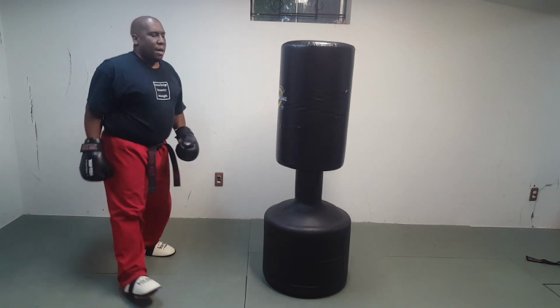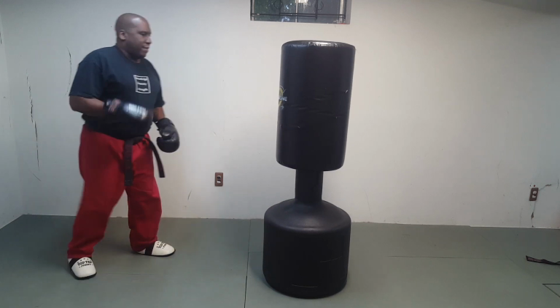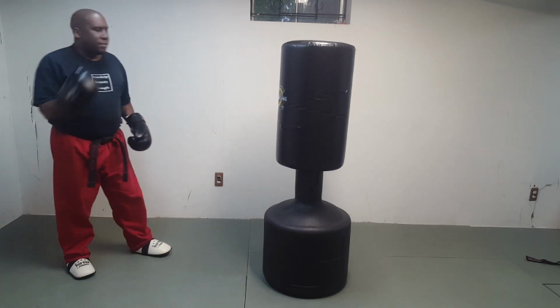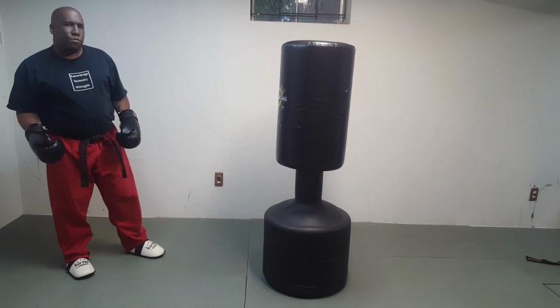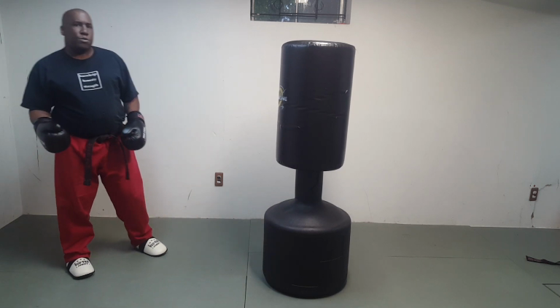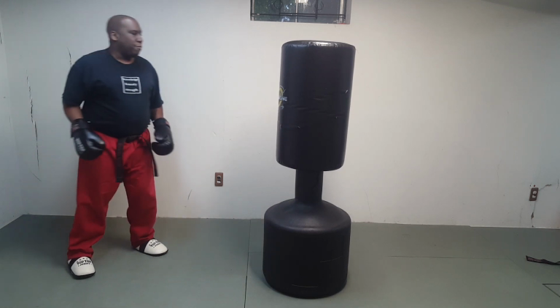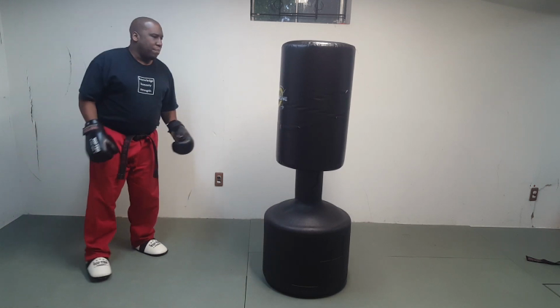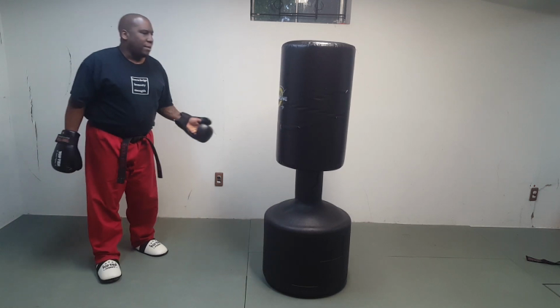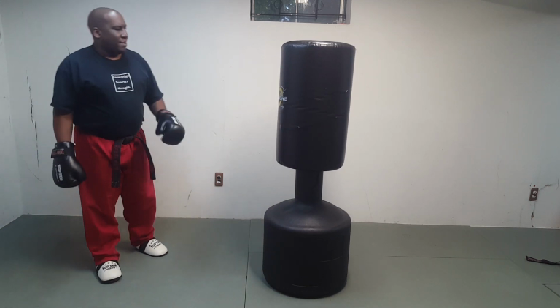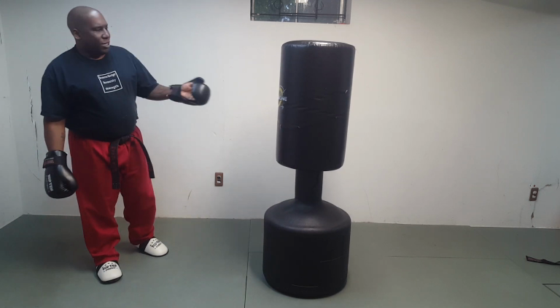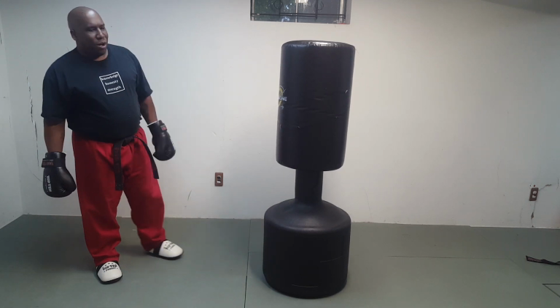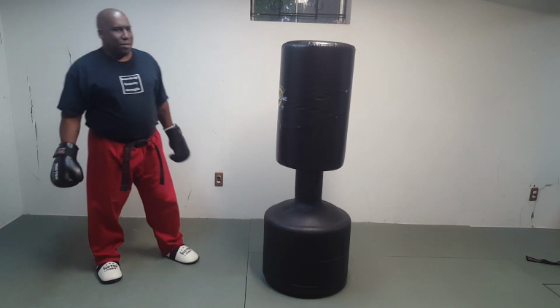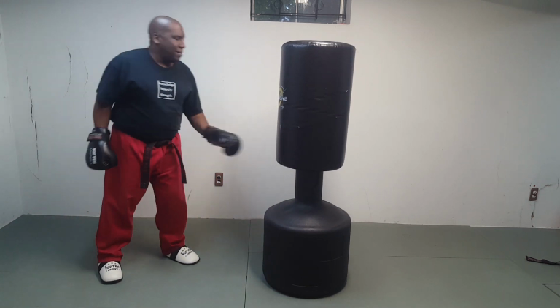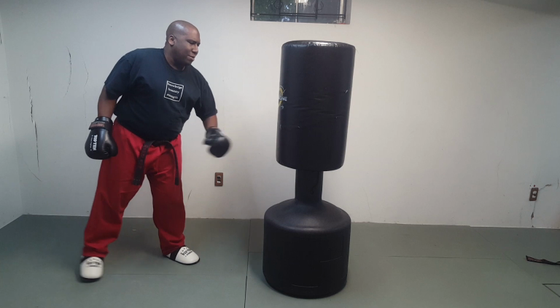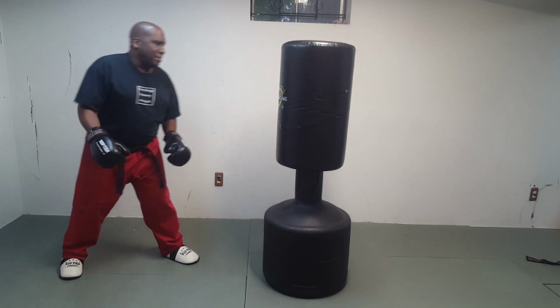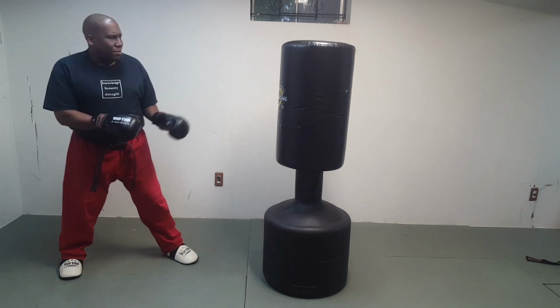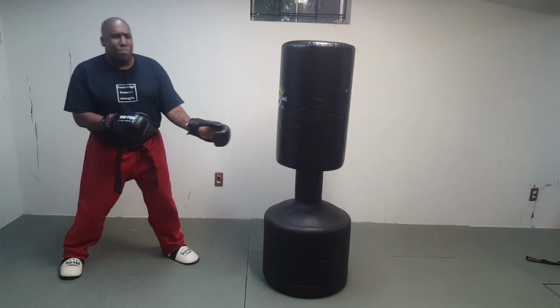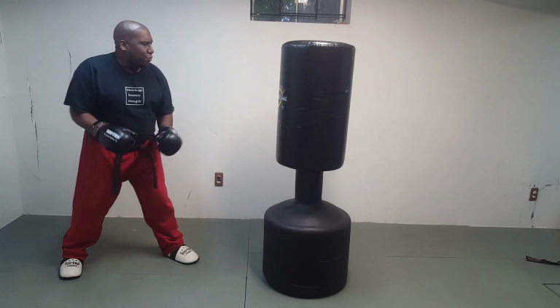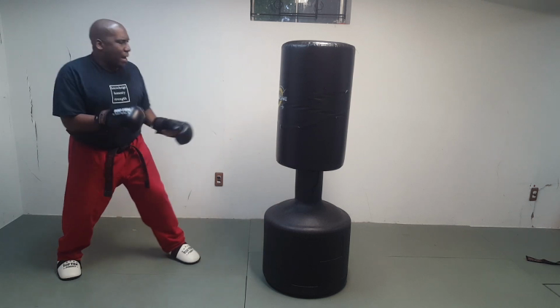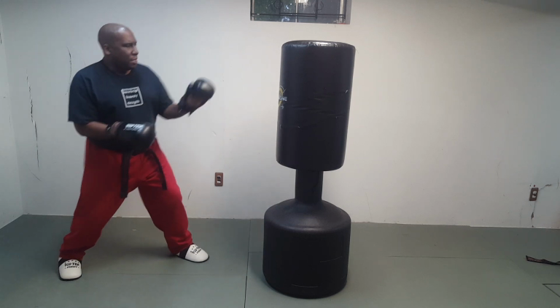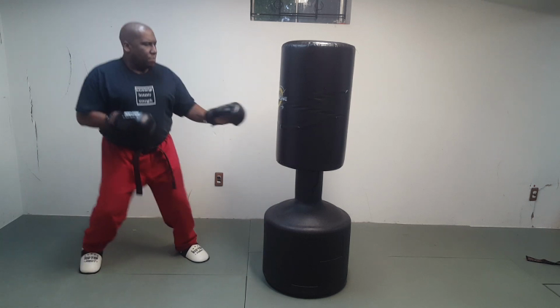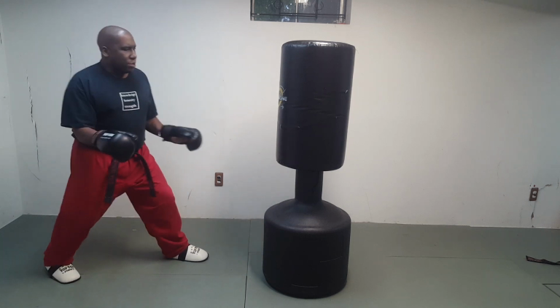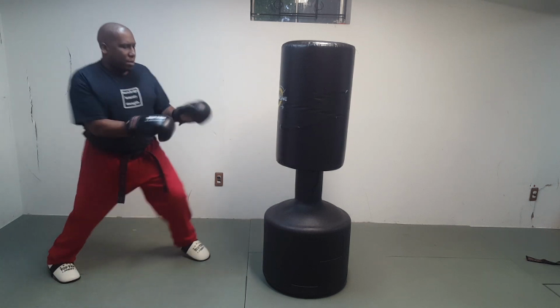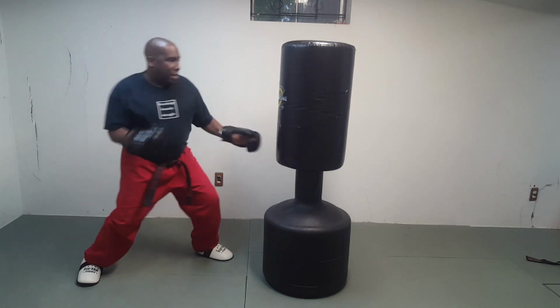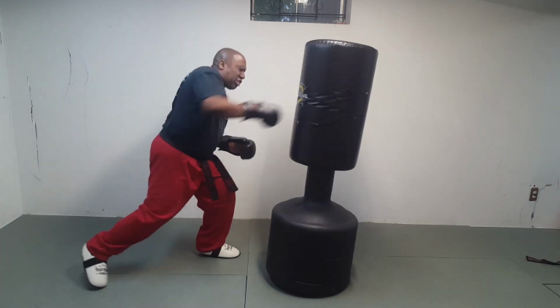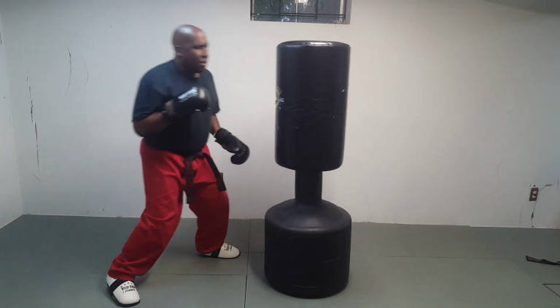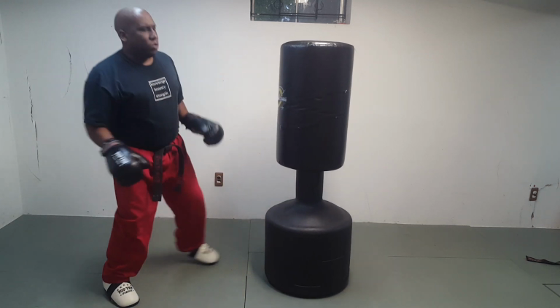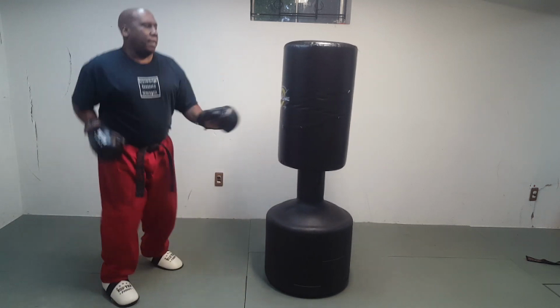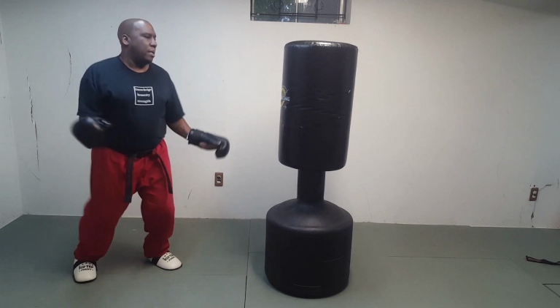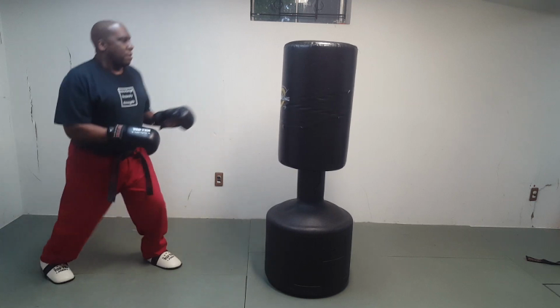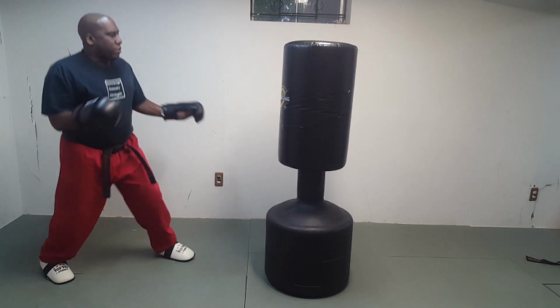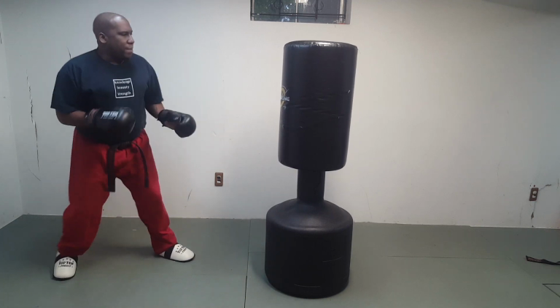I've done similar videos to this before, but Gerald Dawson is beautiful to watch — bouncing around, fake, then shoot the technique. Broken rhythm again. That short stop usually will make your opponent match what you did.